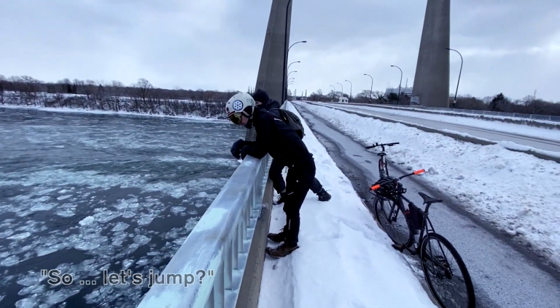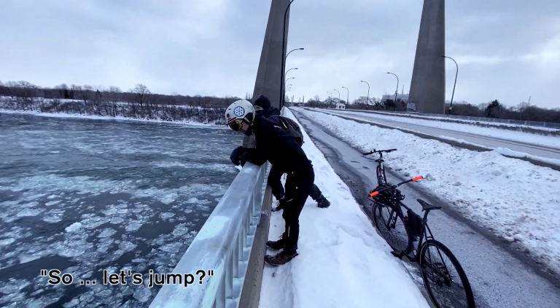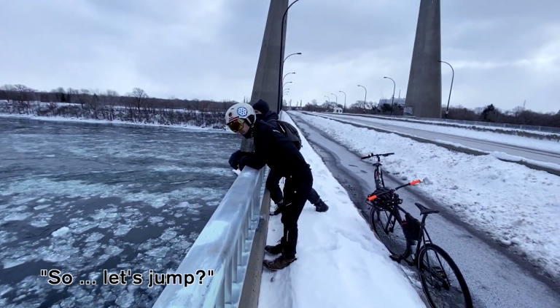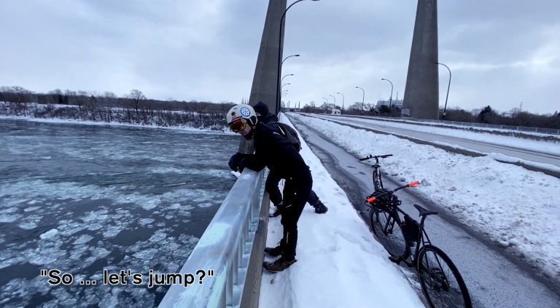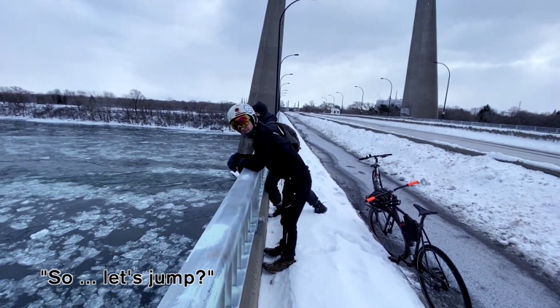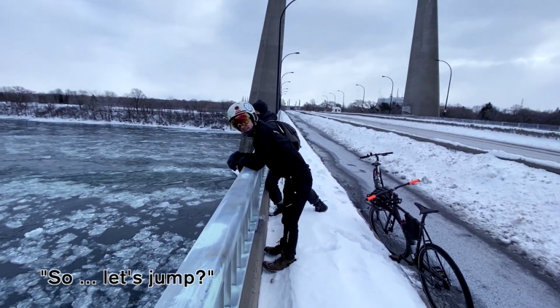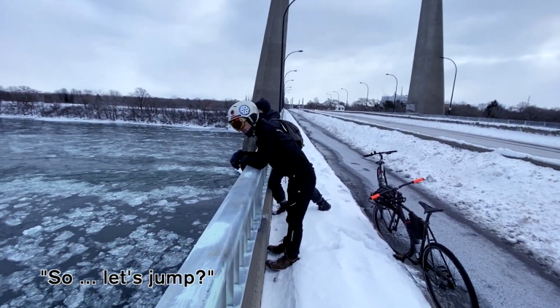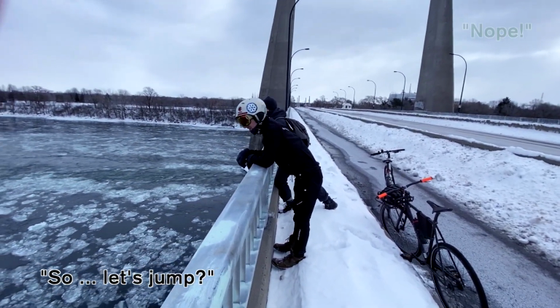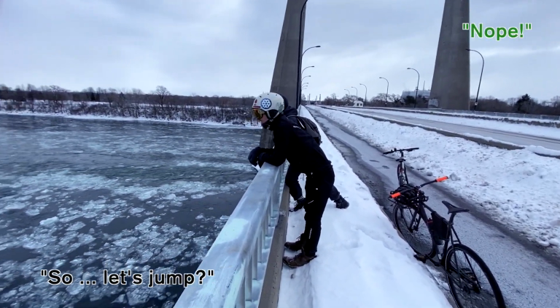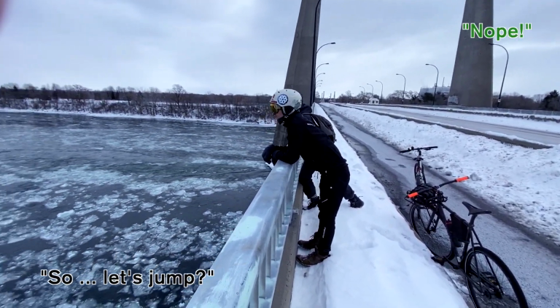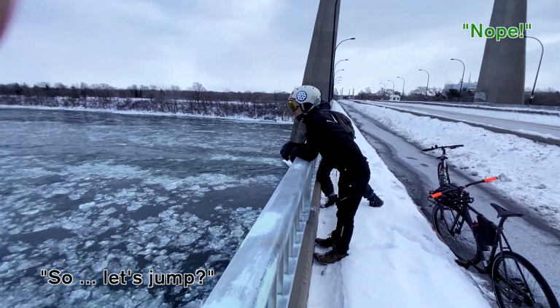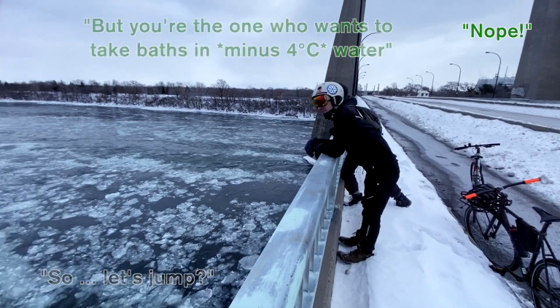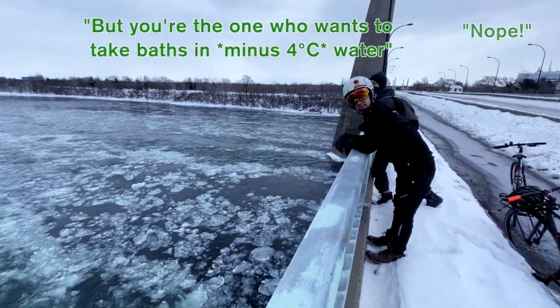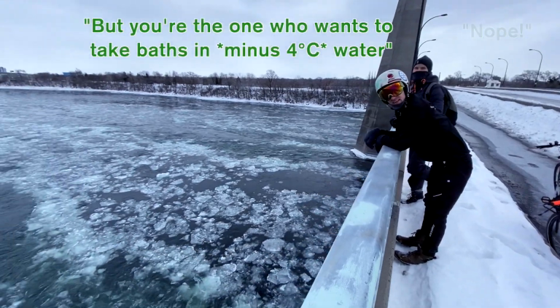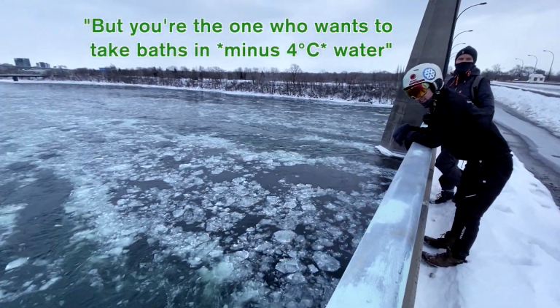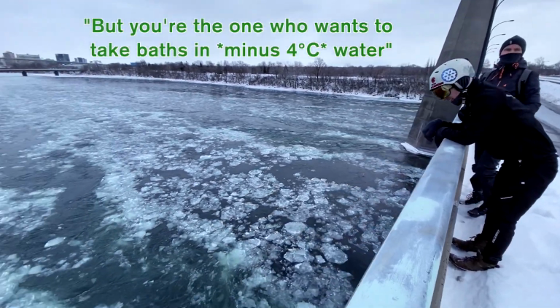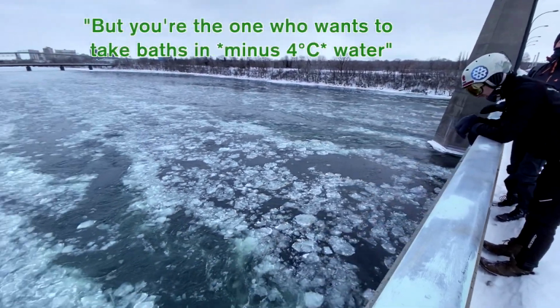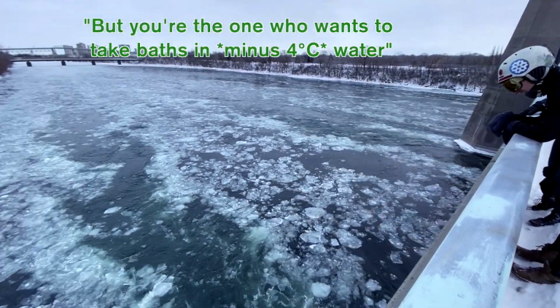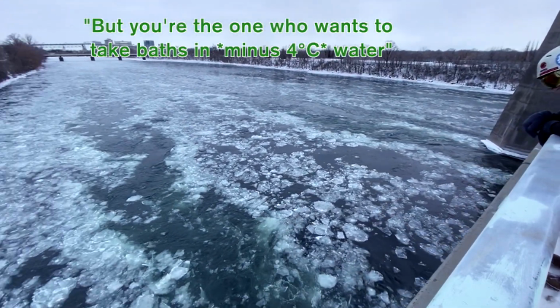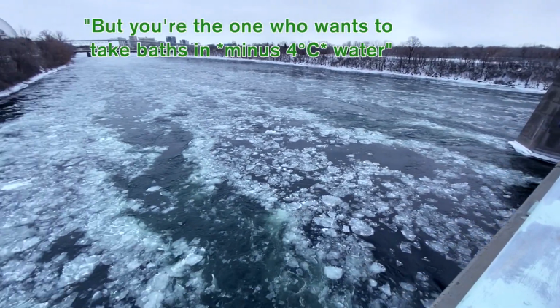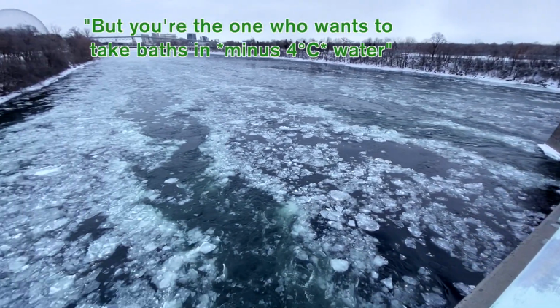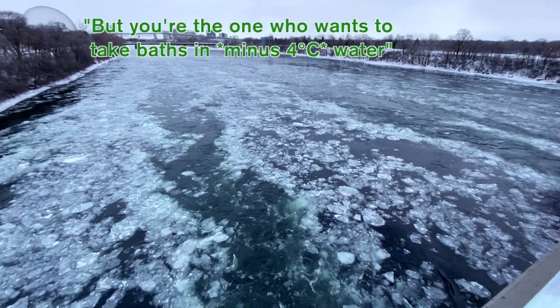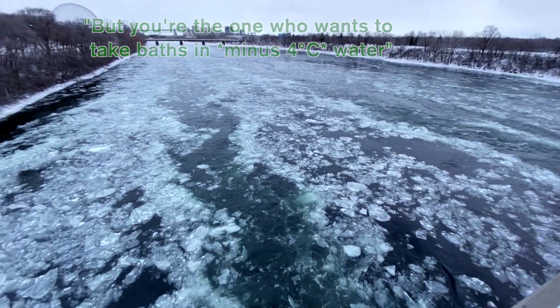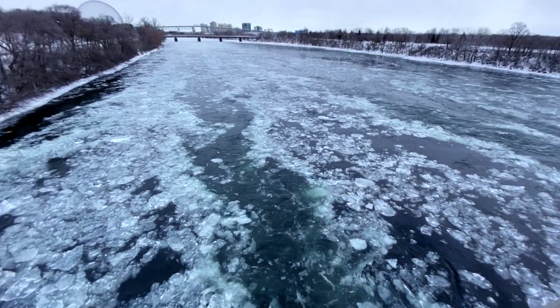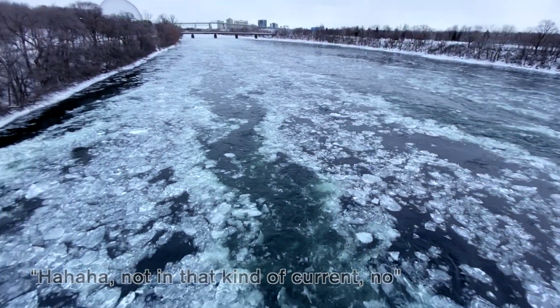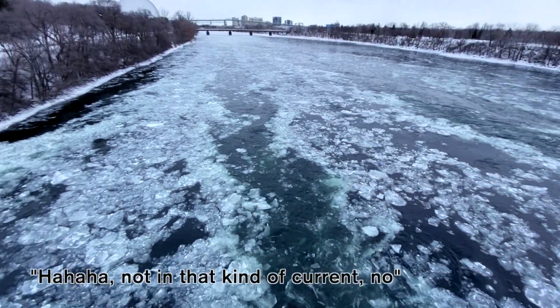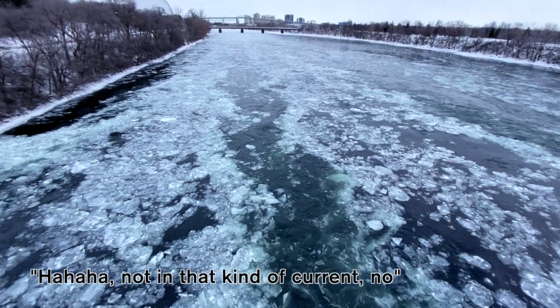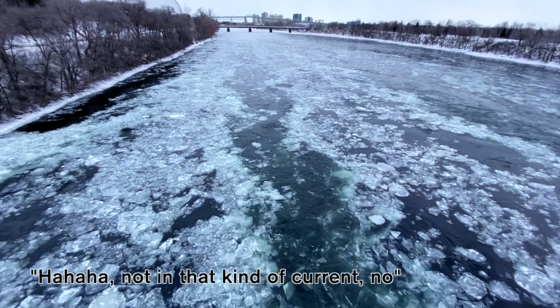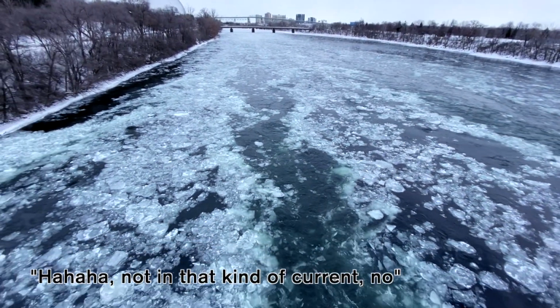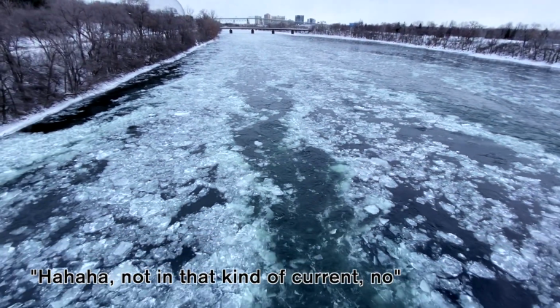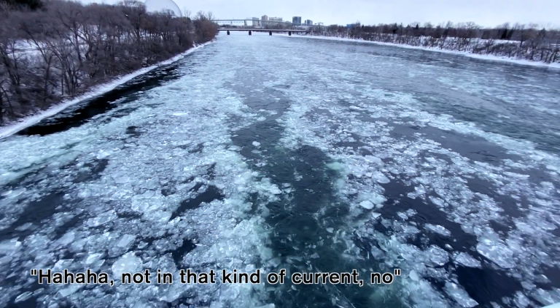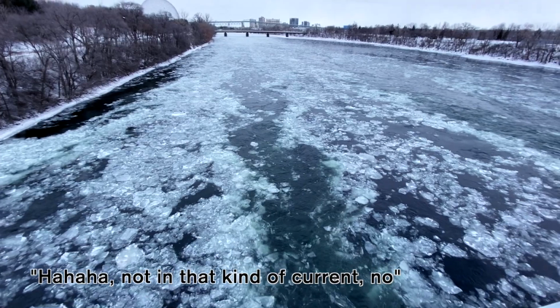So, do we jump? No. But that's why you want to jump like that at minus 40 degrees — not in the river like that, no?